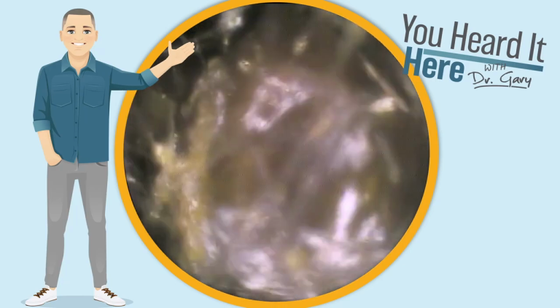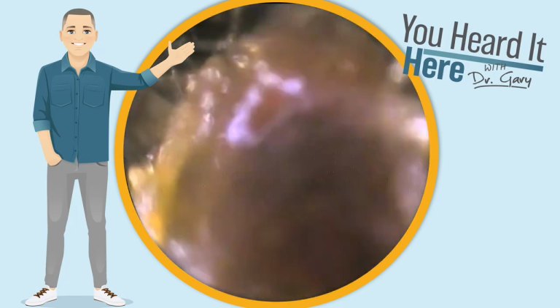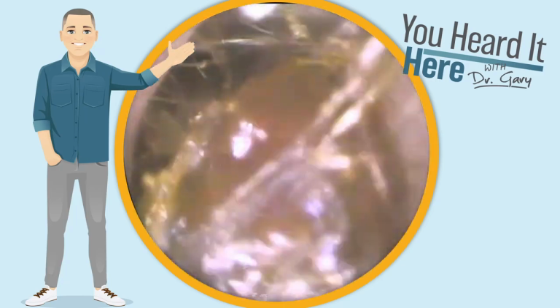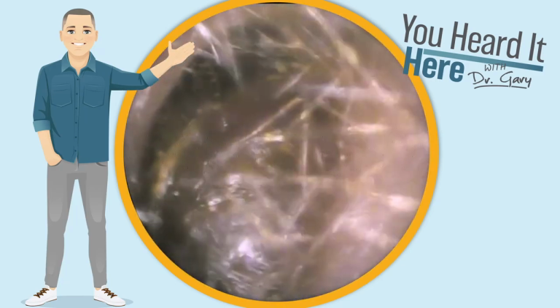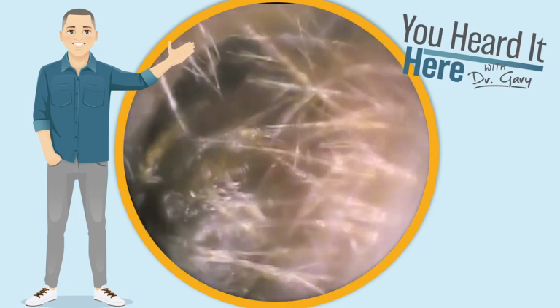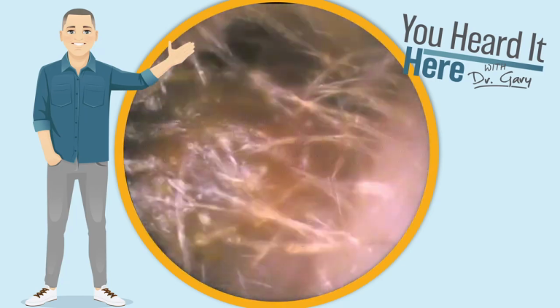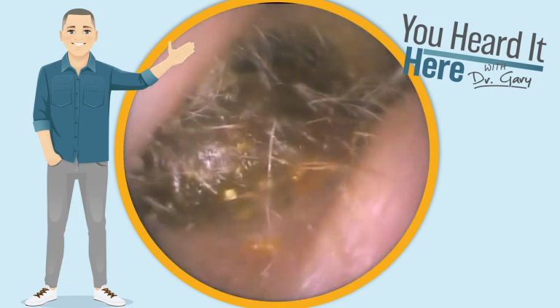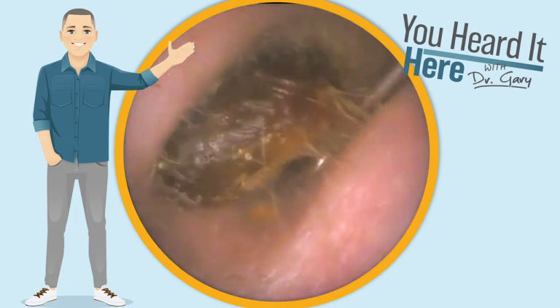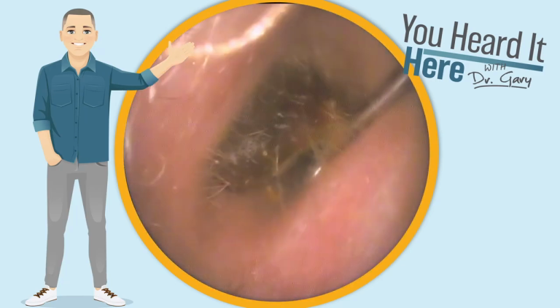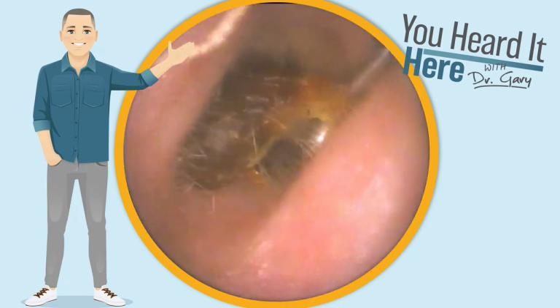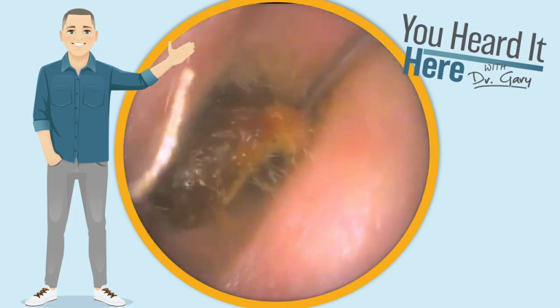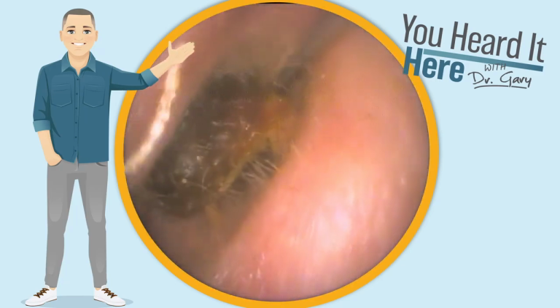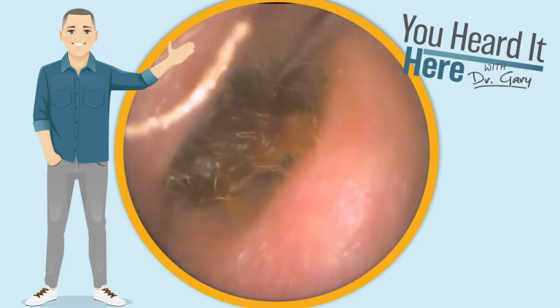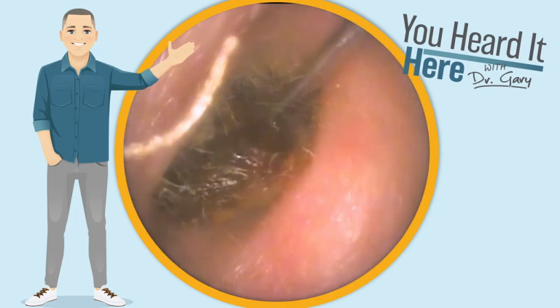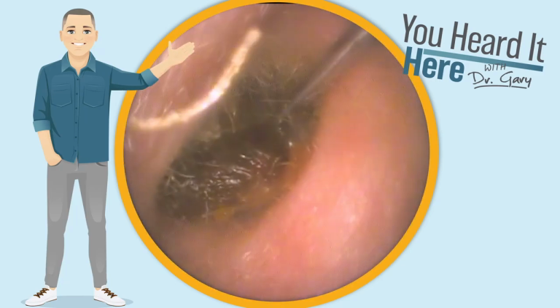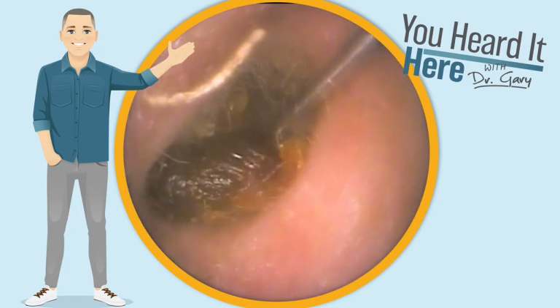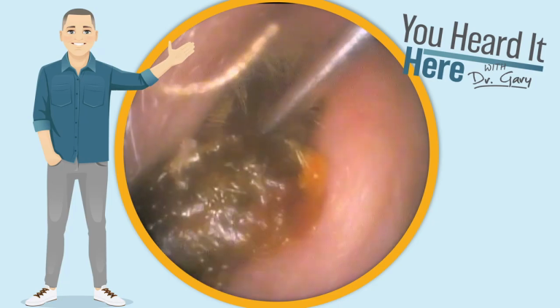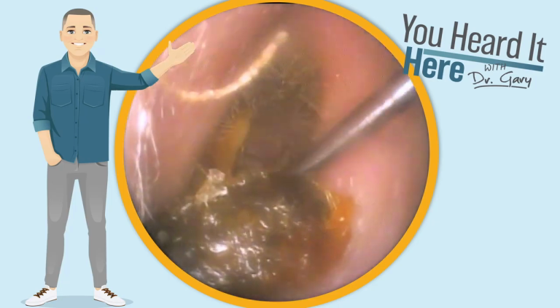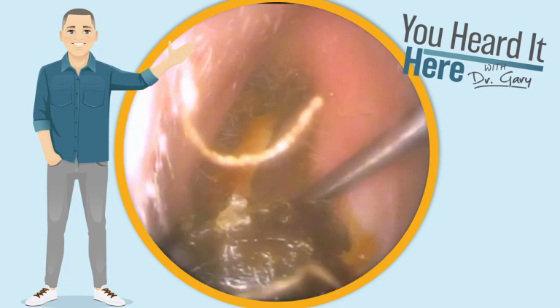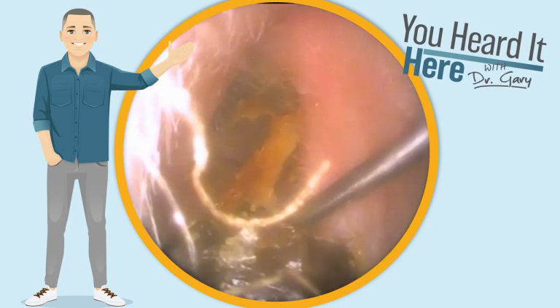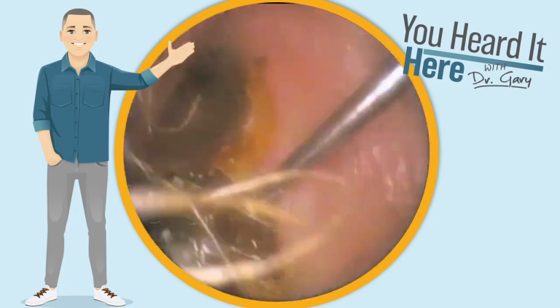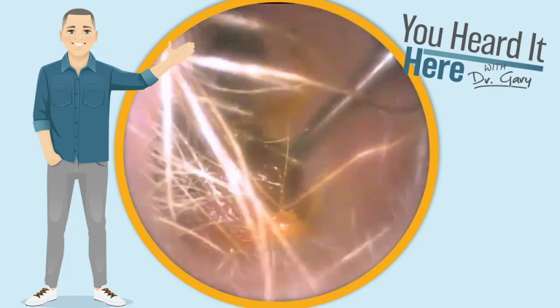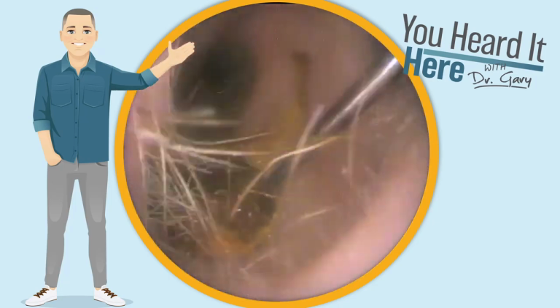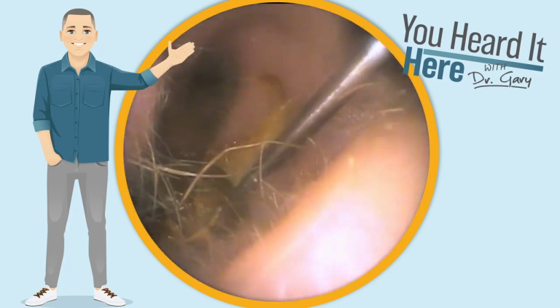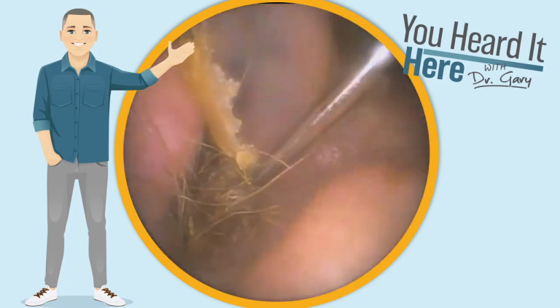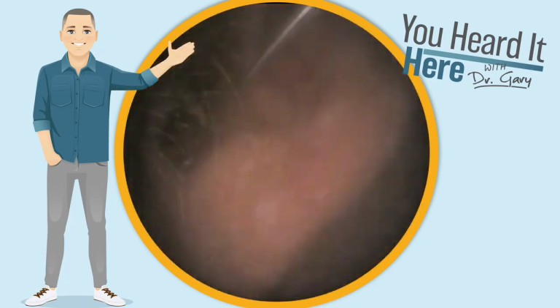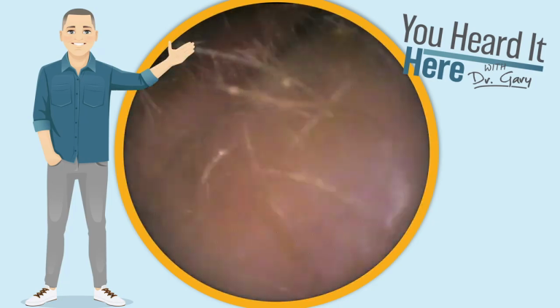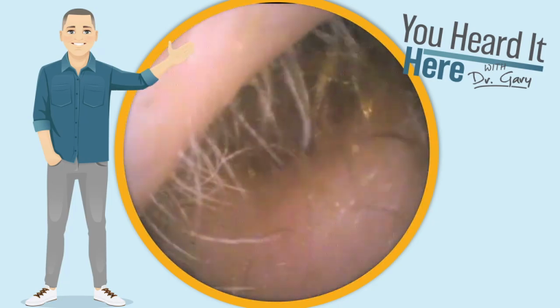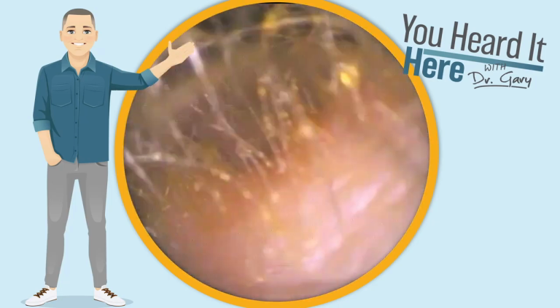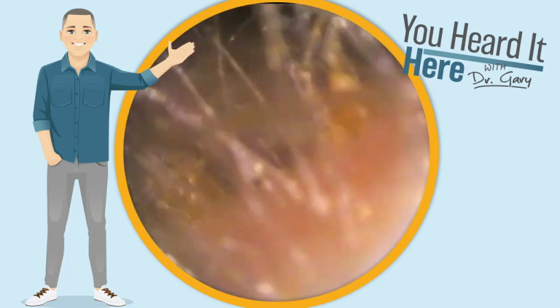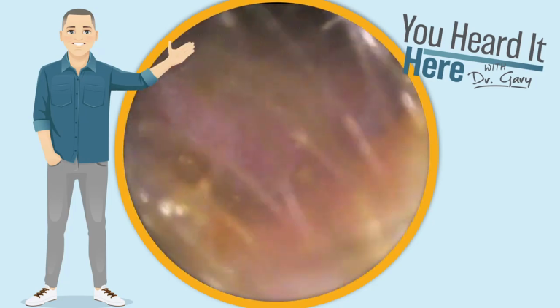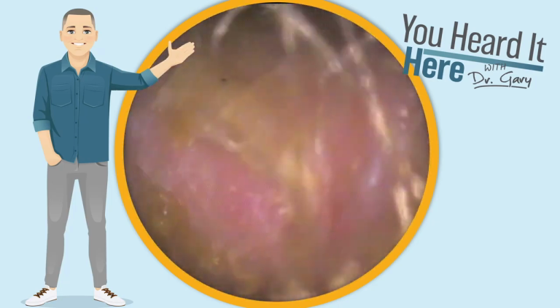Wax comes in all sorts of colors, consistencies, and textures. Our first patient has wax that's very tacky and does a great job at staying together.